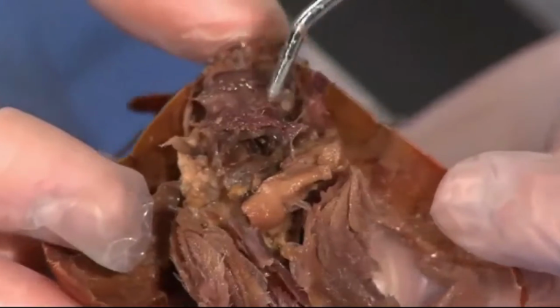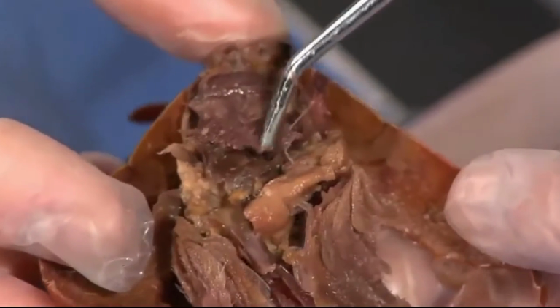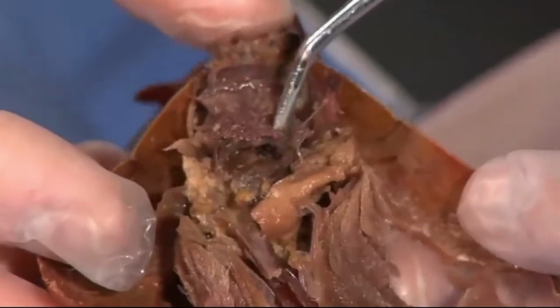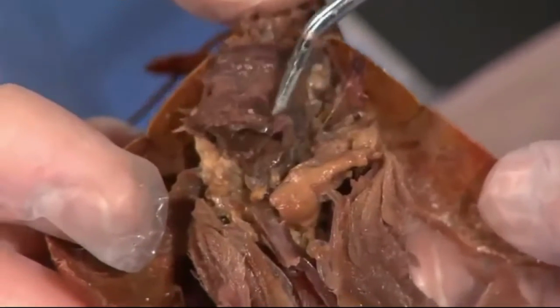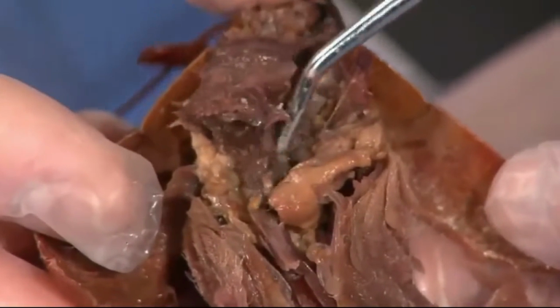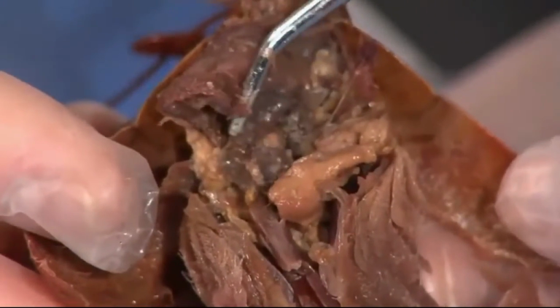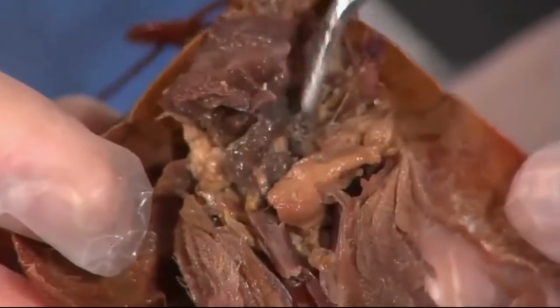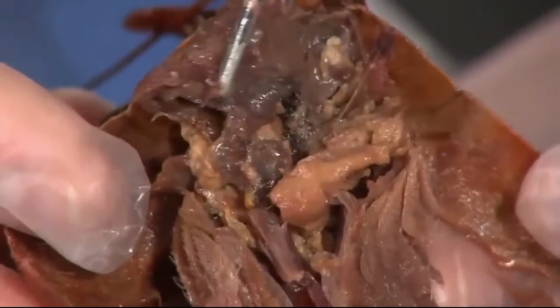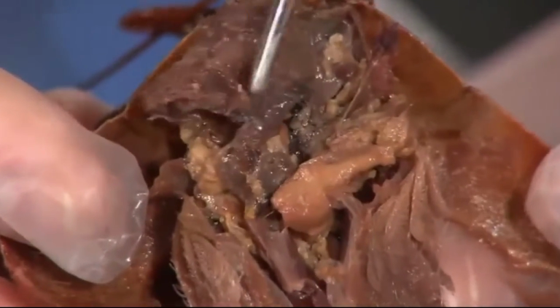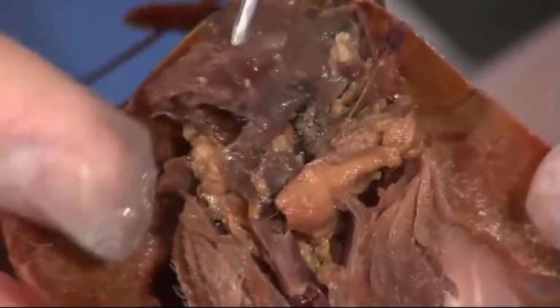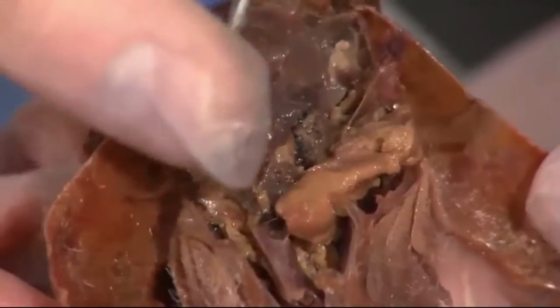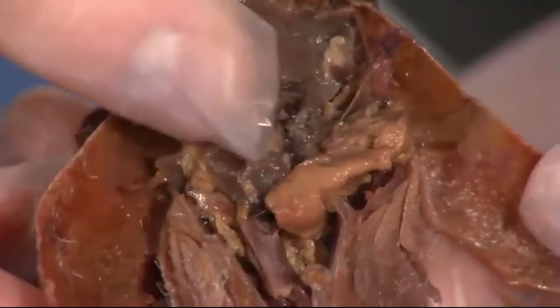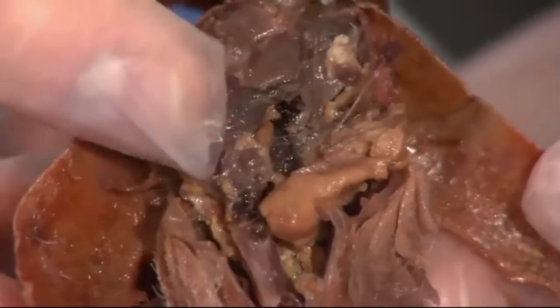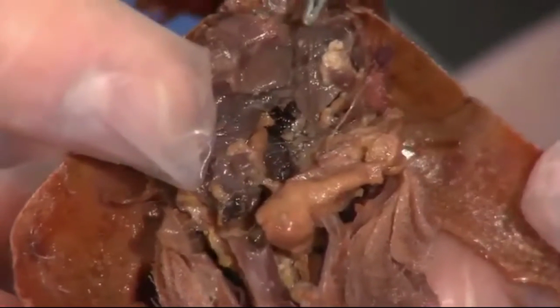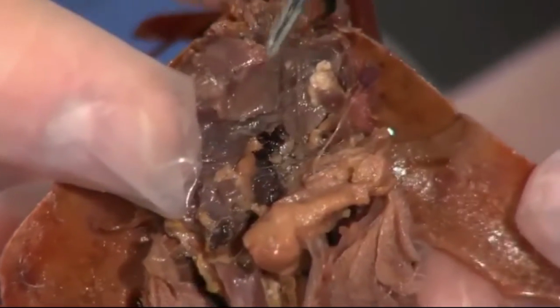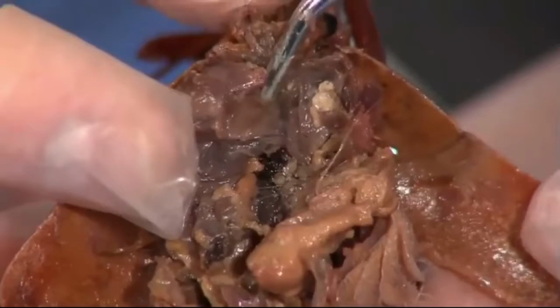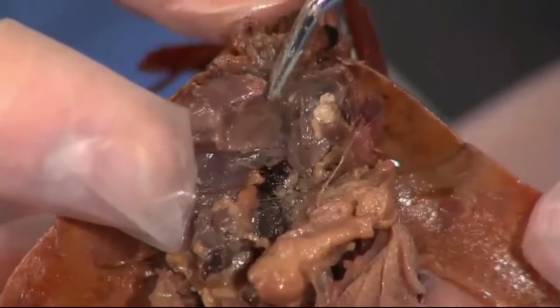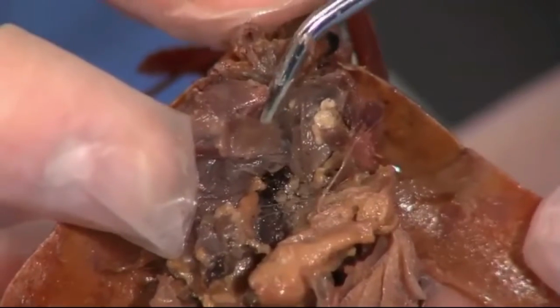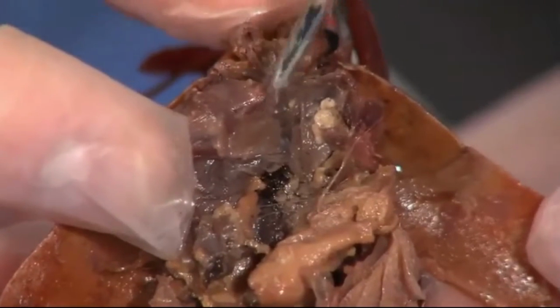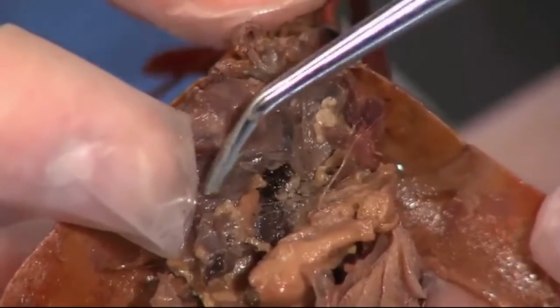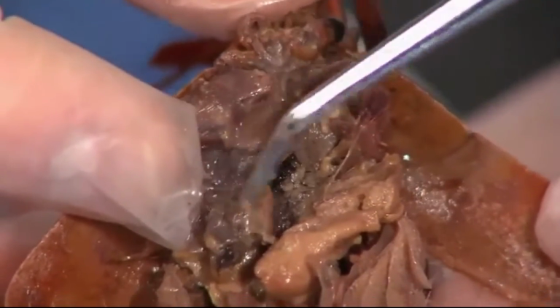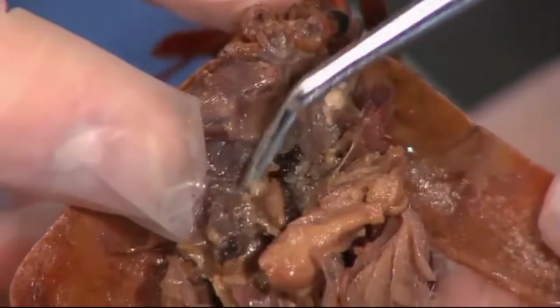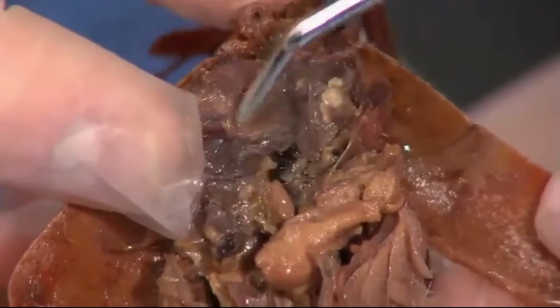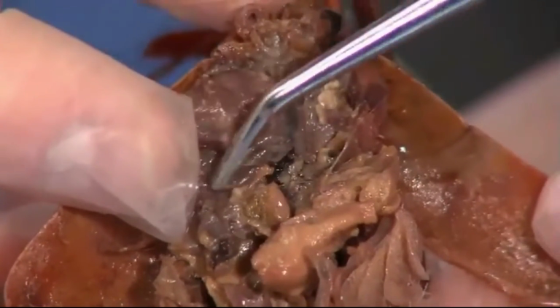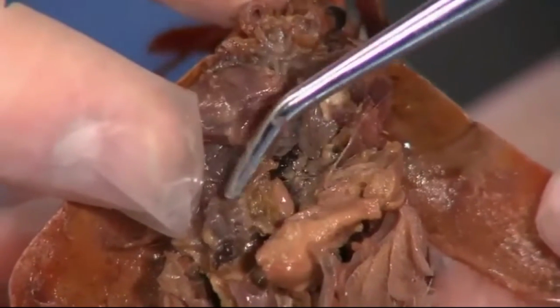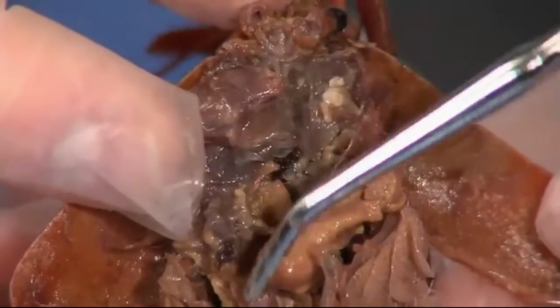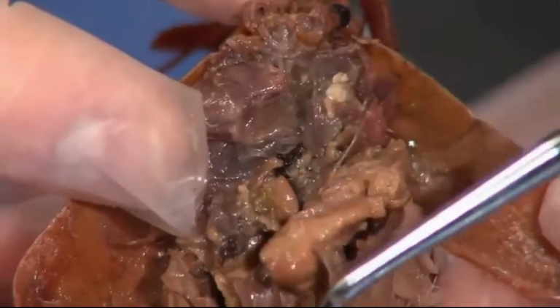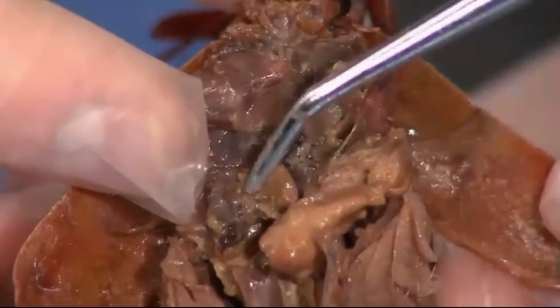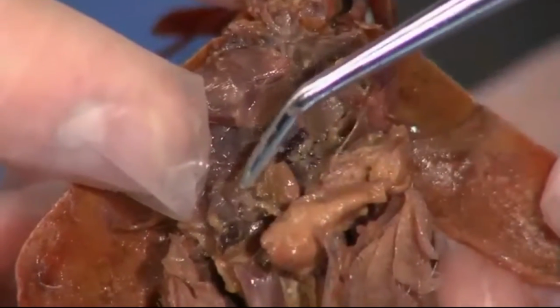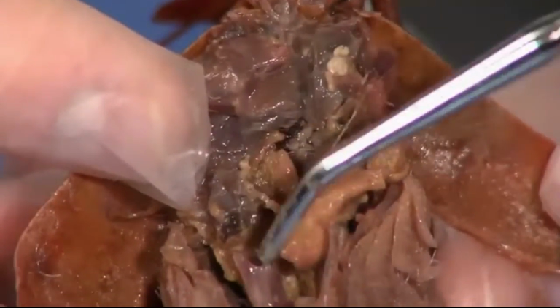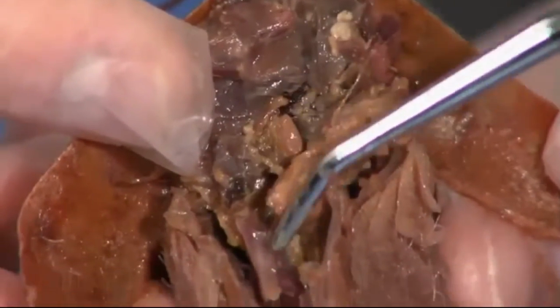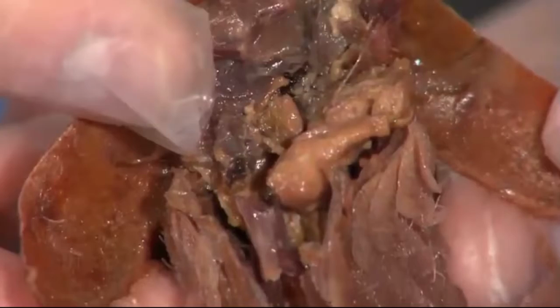And then the stomachs again — here would be the cardiac stomach in the front and the pyloric stomach in the back, which will then push on into the intestine.